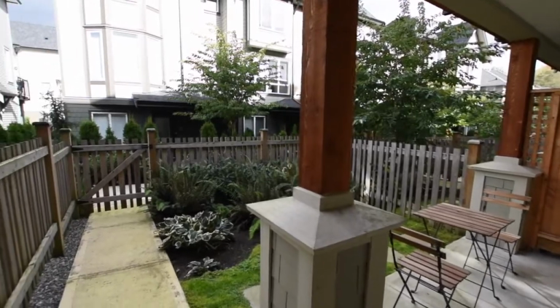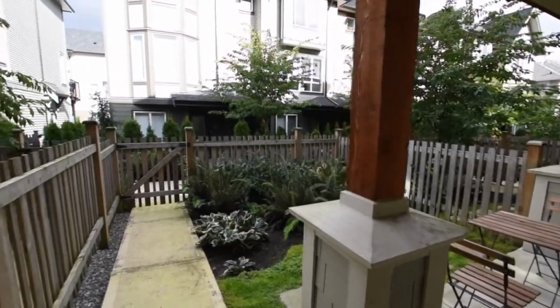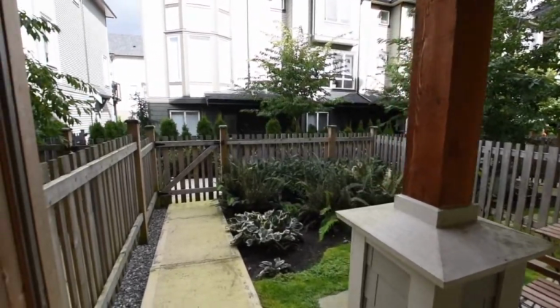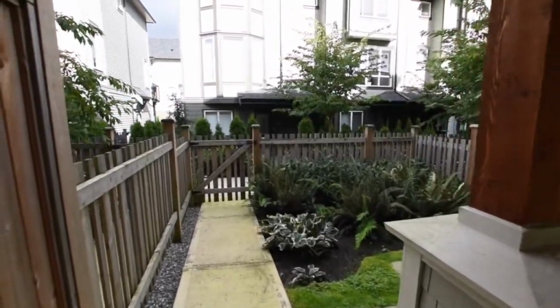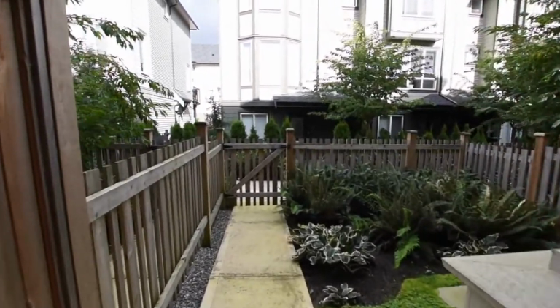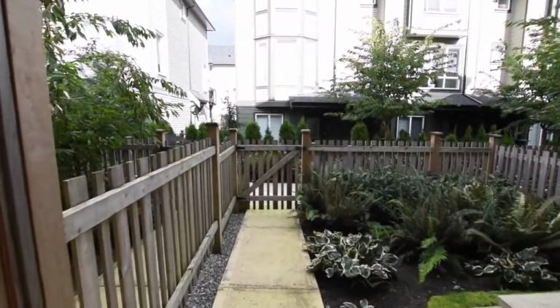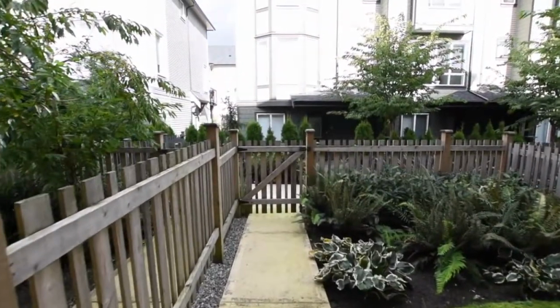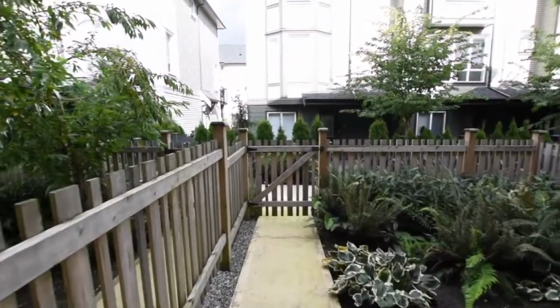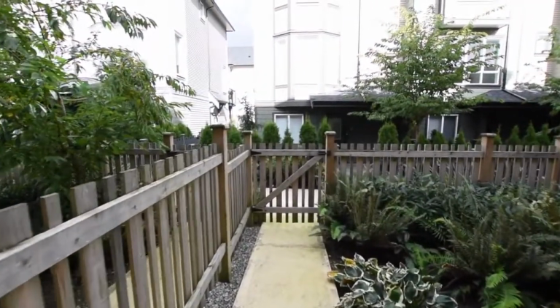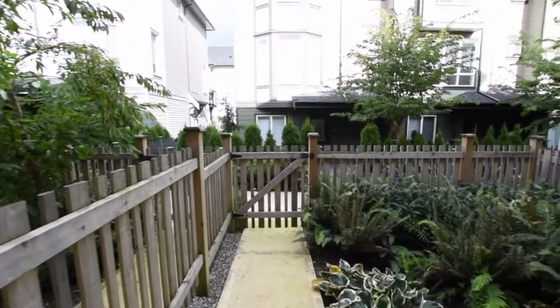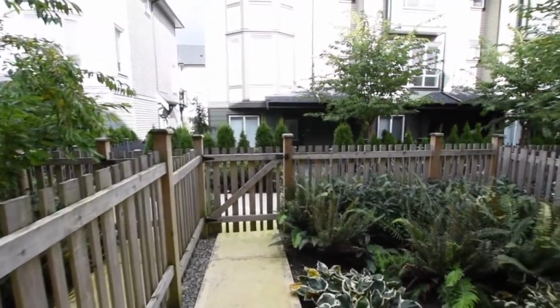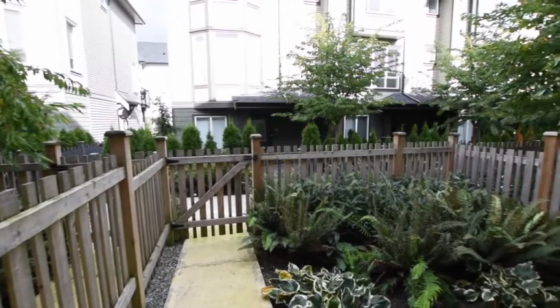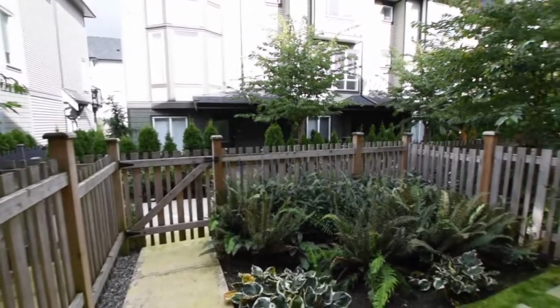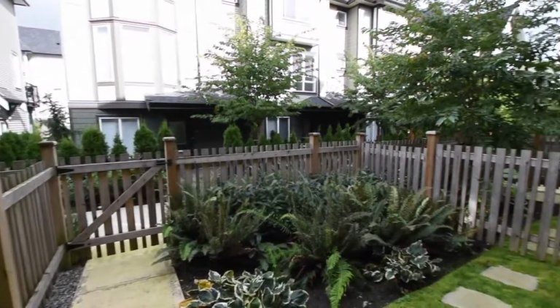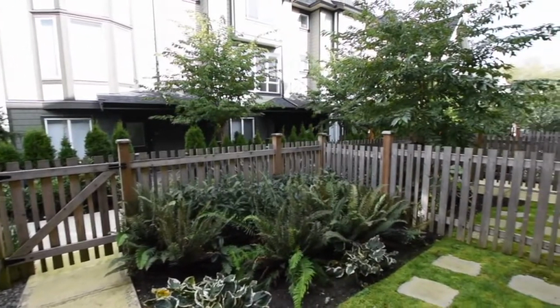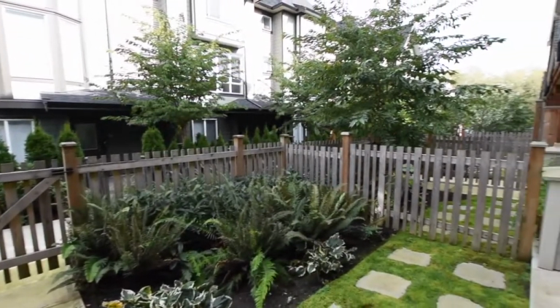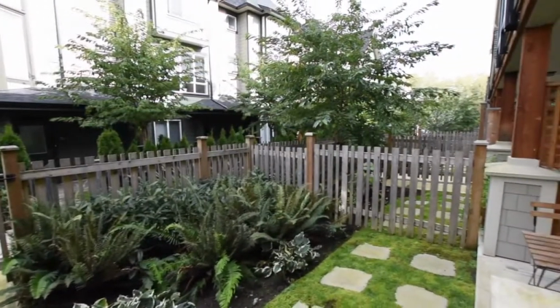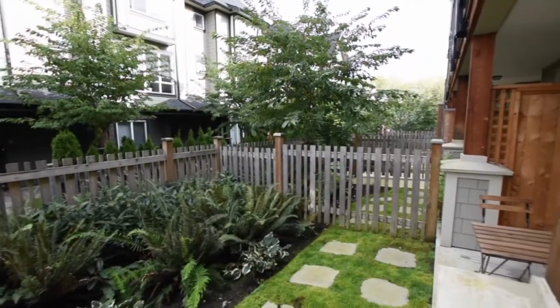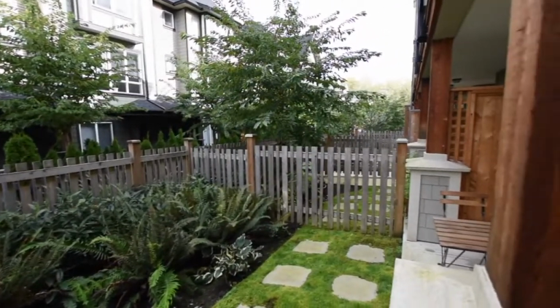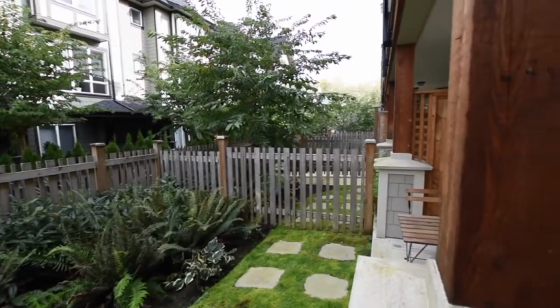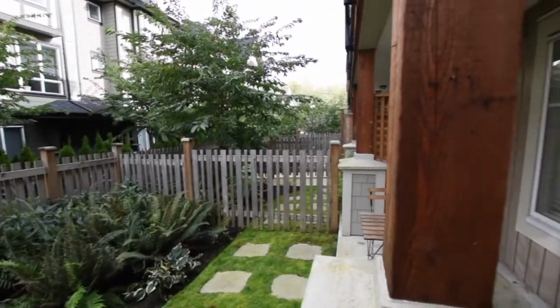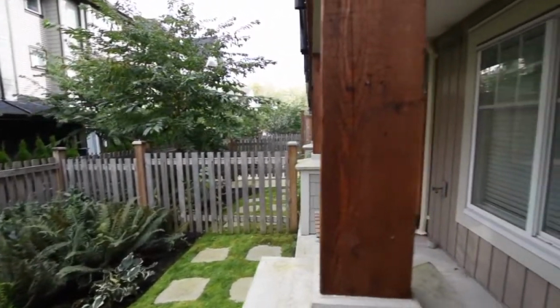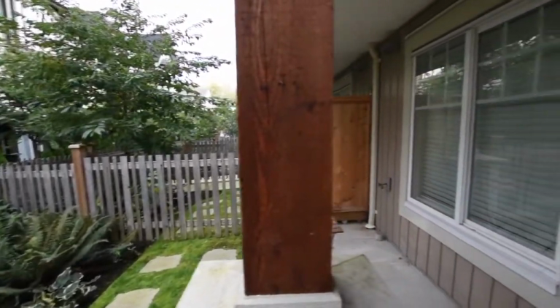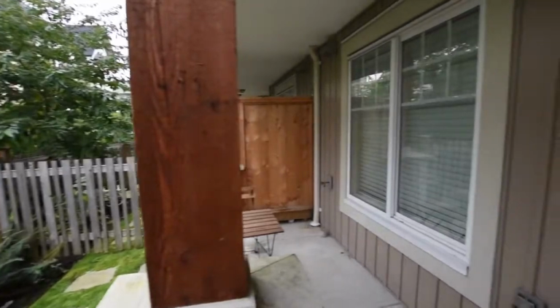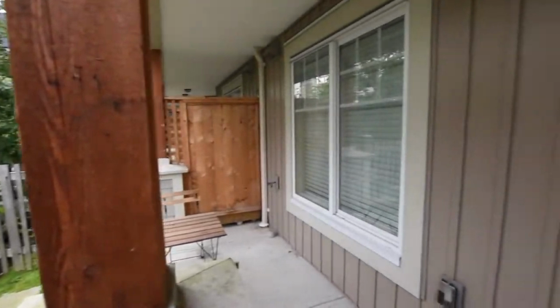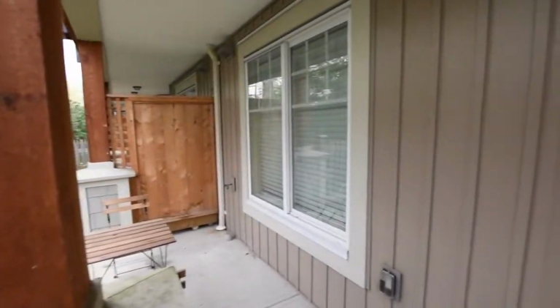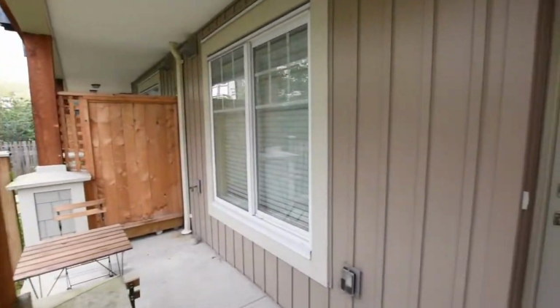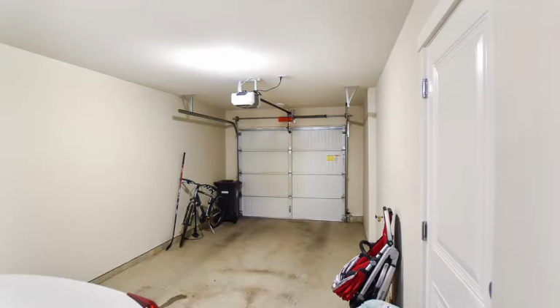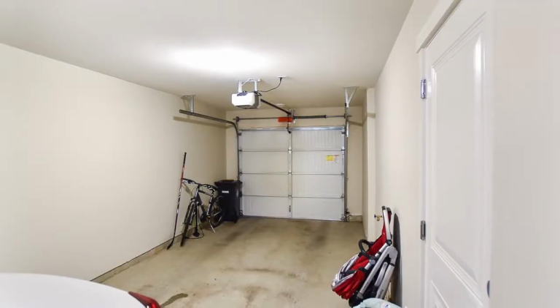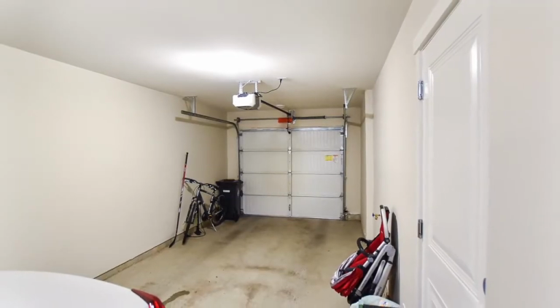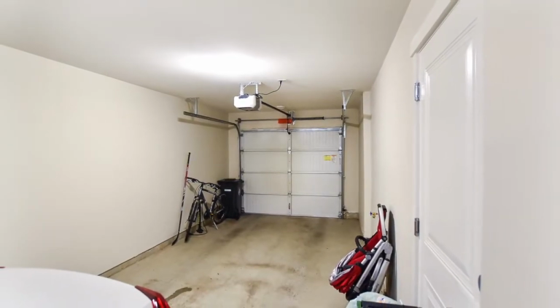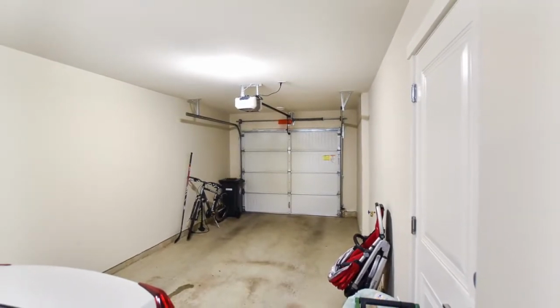Not only is there a private oversized covered patio, there's also a fenced yard. The extra-large tandem garage allows for two-car parking, as well as plenty of storage space.